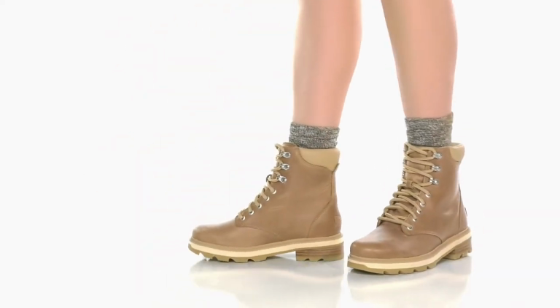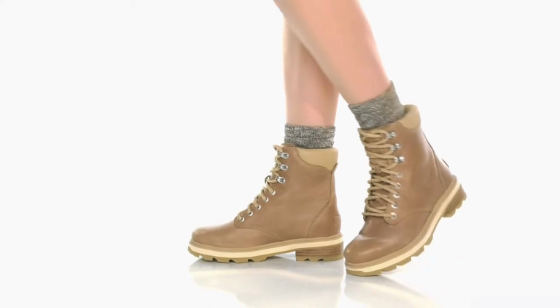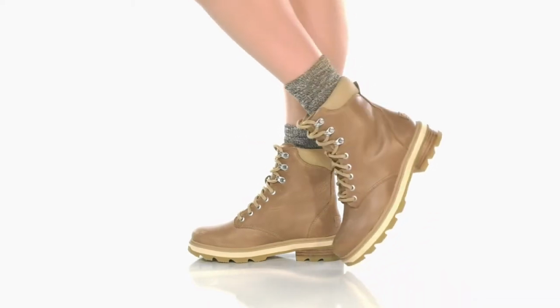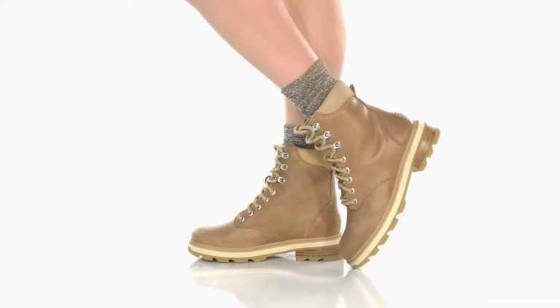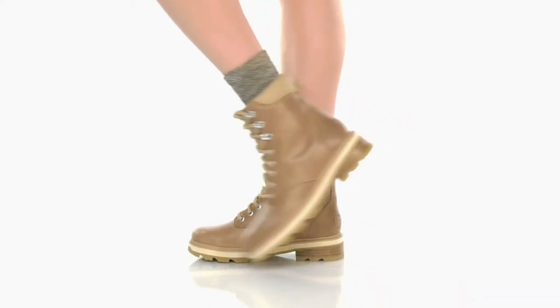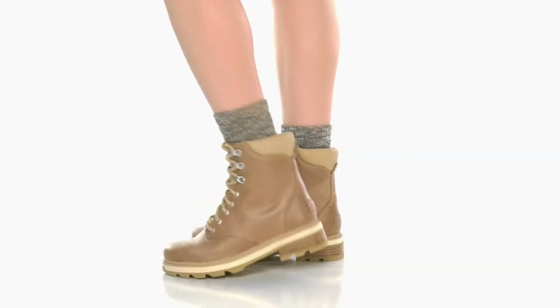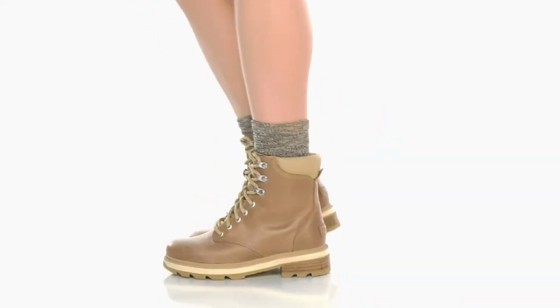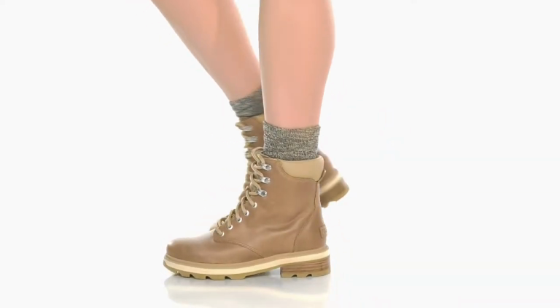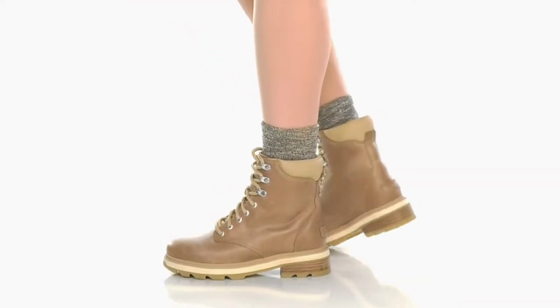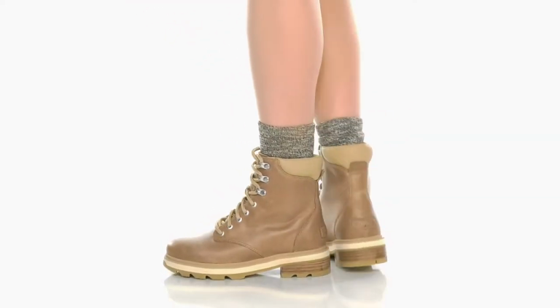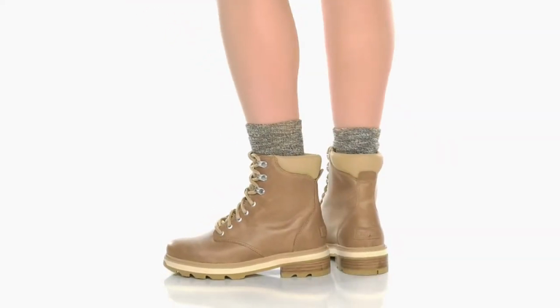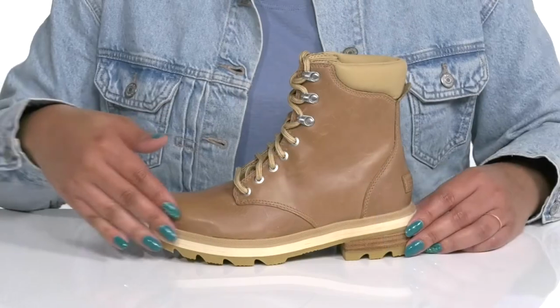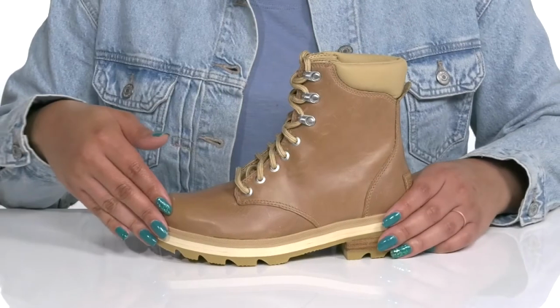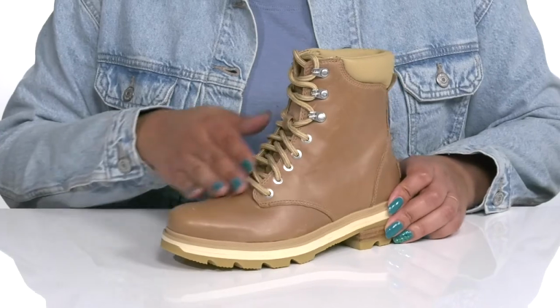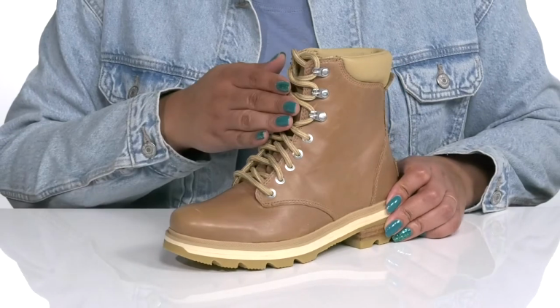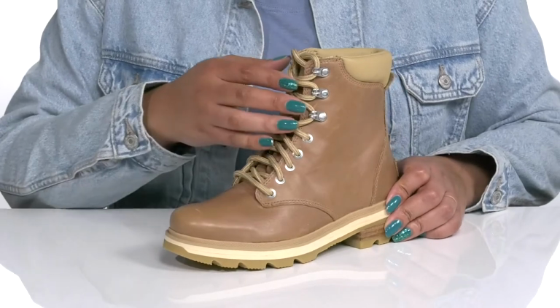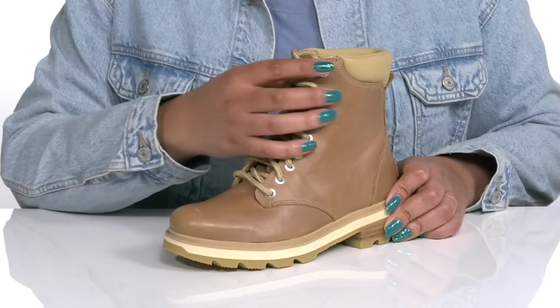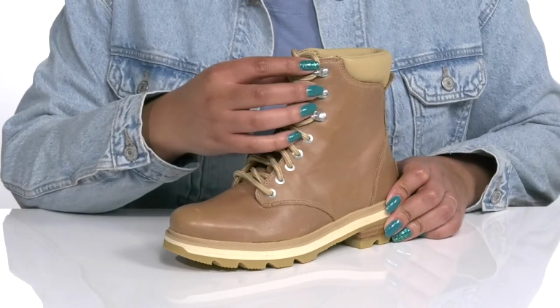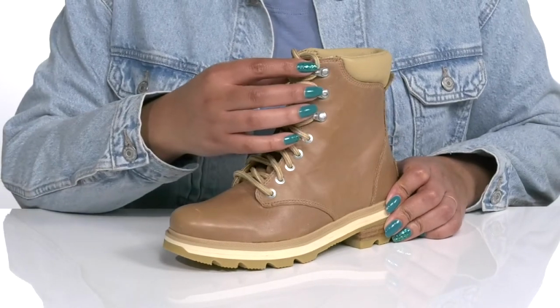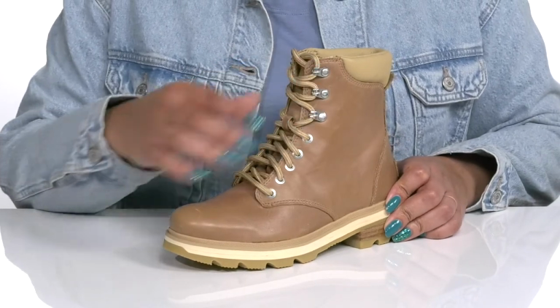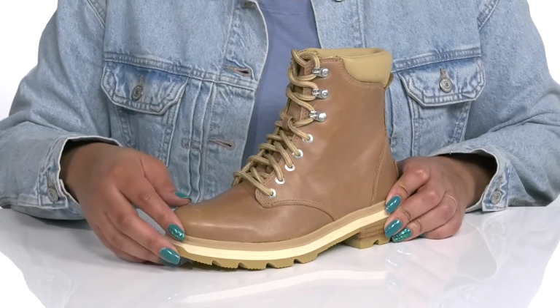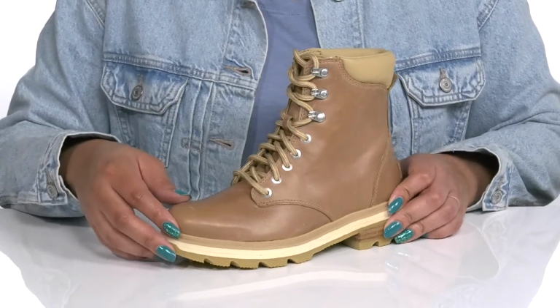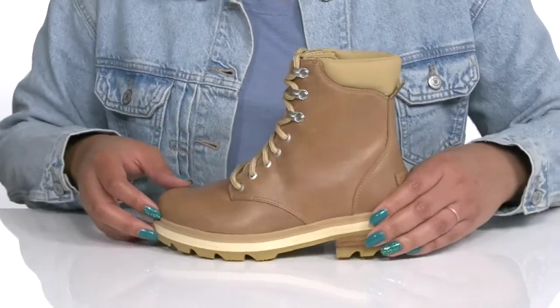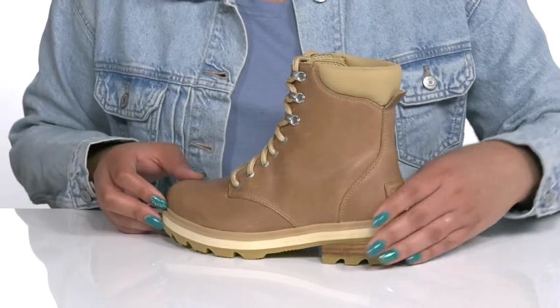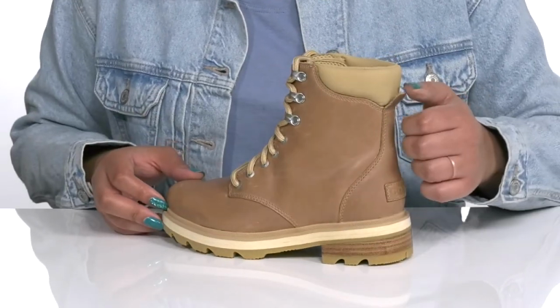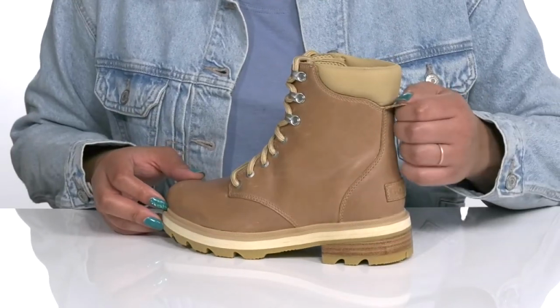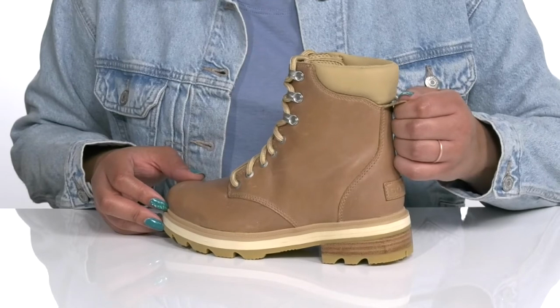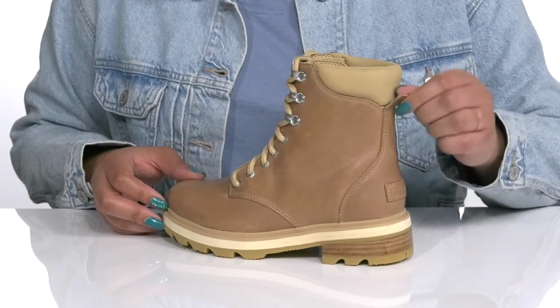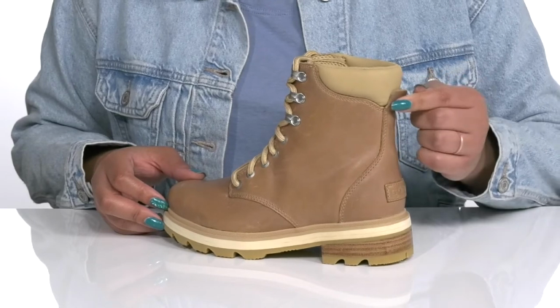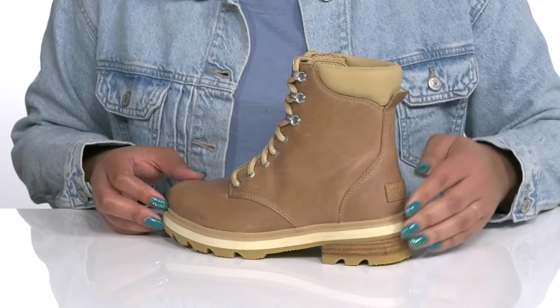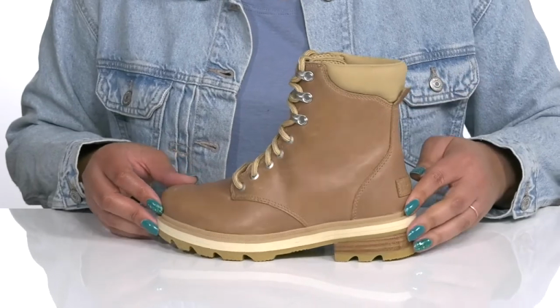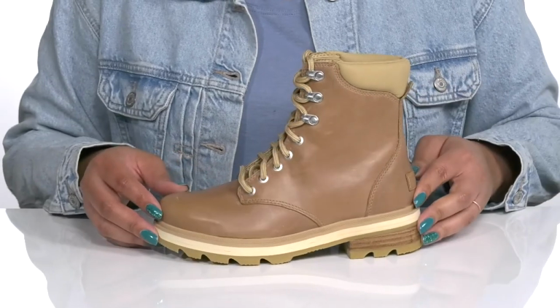Show everyone how stylish you are wearing these boots by Sorelle. They feature a leather upper with a functional lace-up closure and reinforced eyelets to give you a secure and custom fit, and a pull handle at the back of the ankle to assist you with on and off.